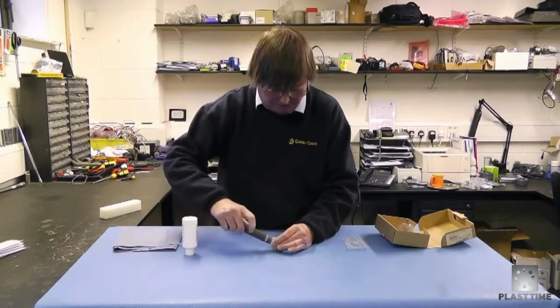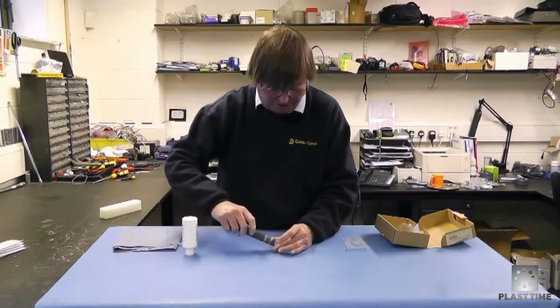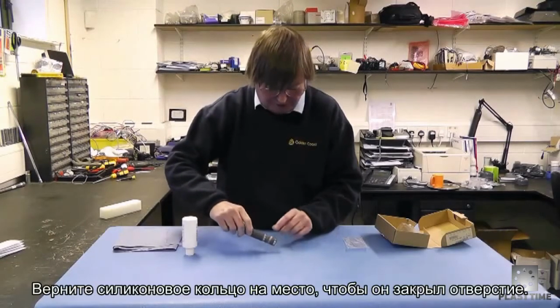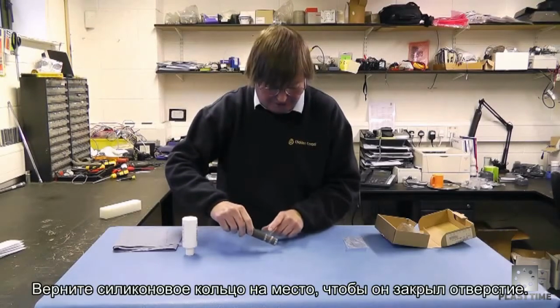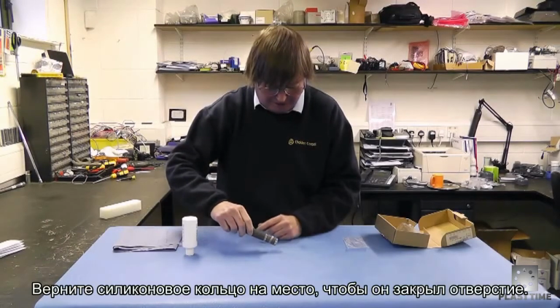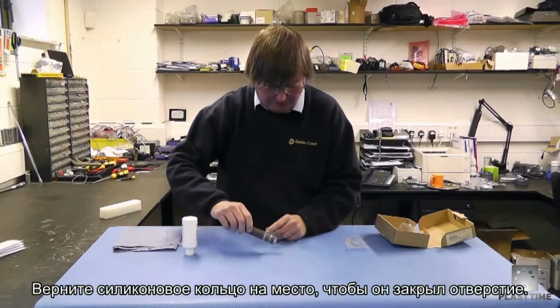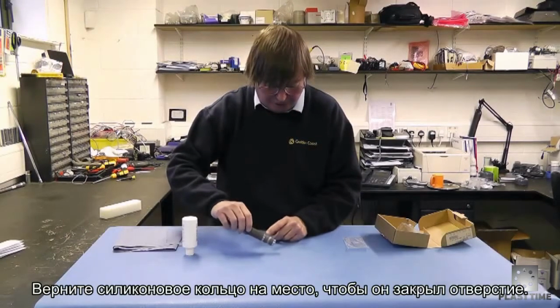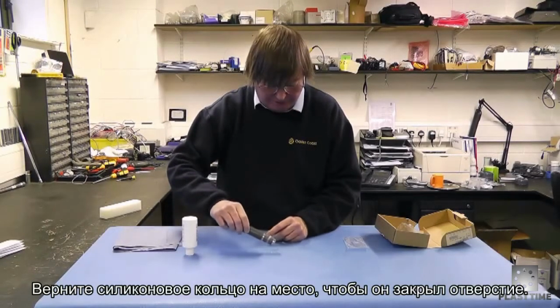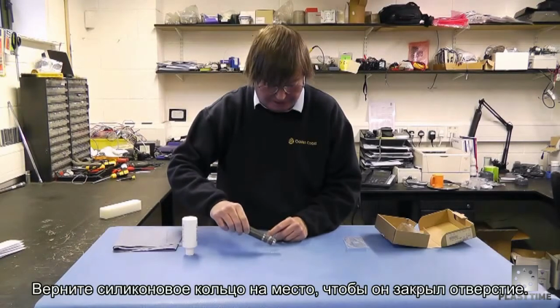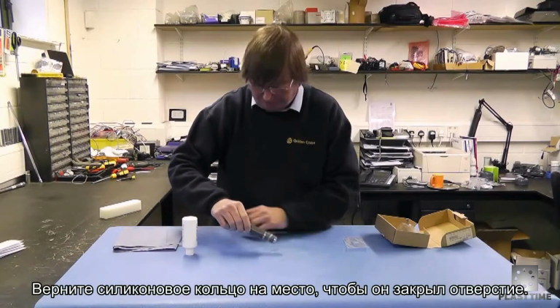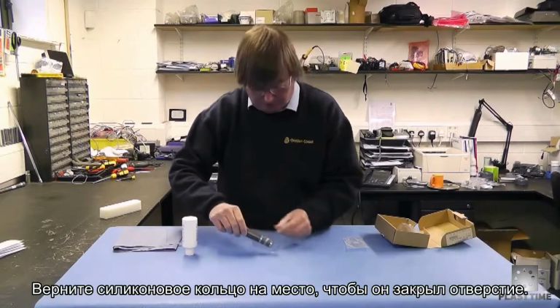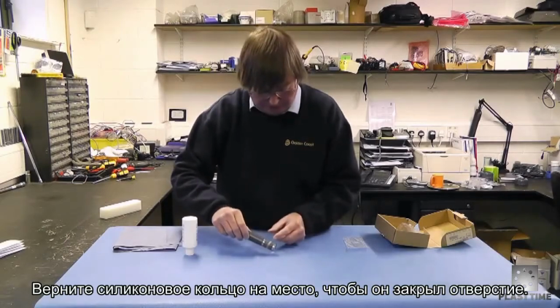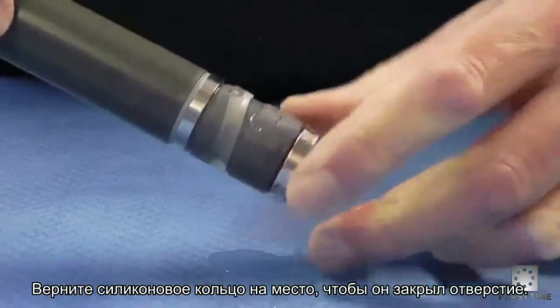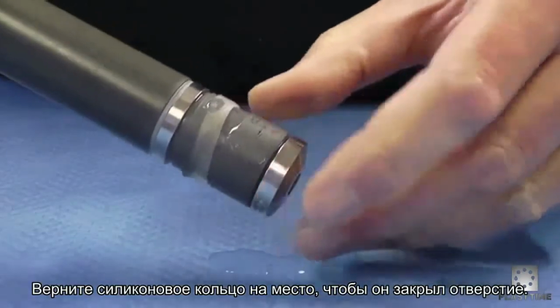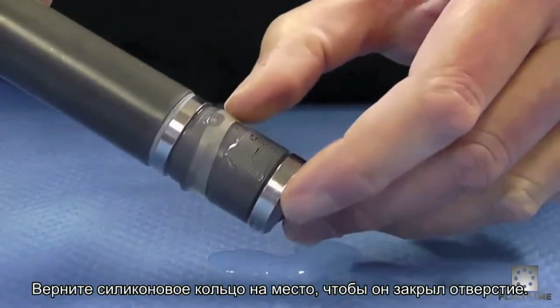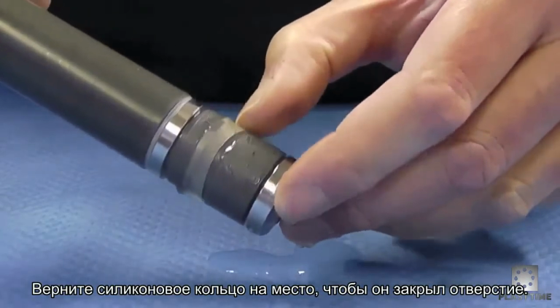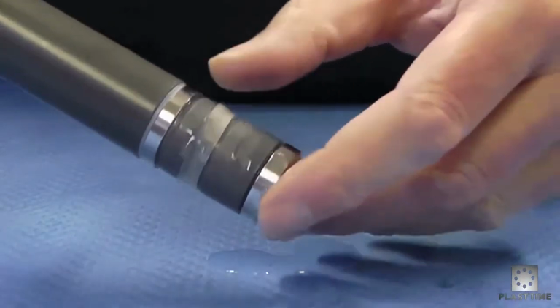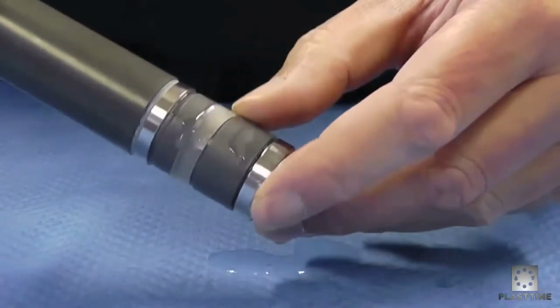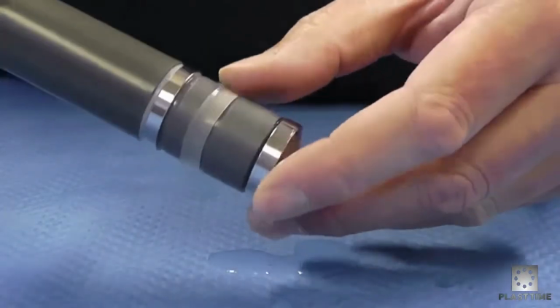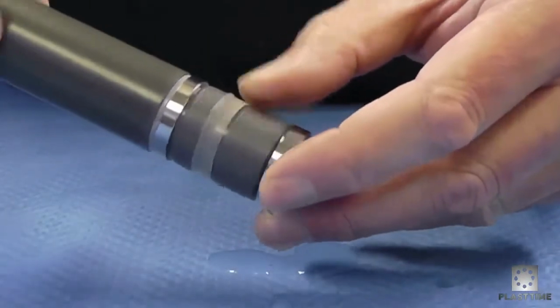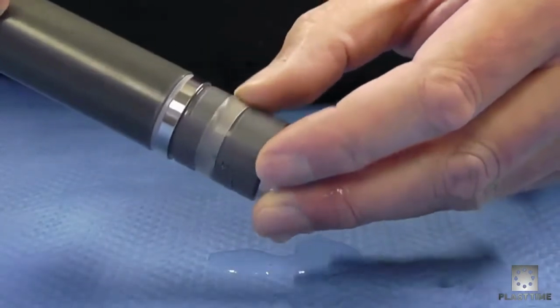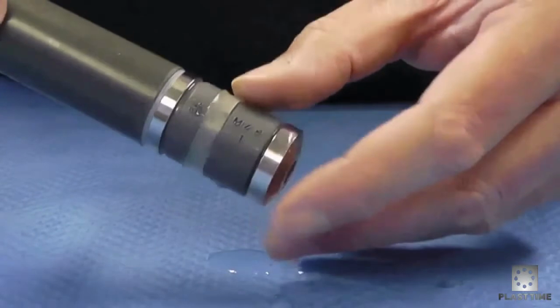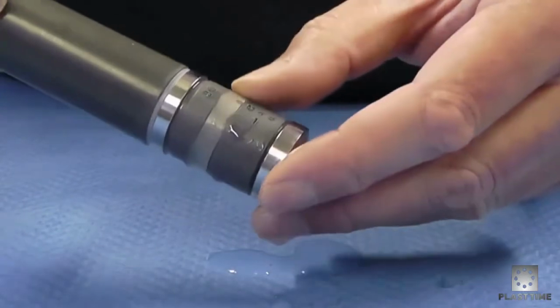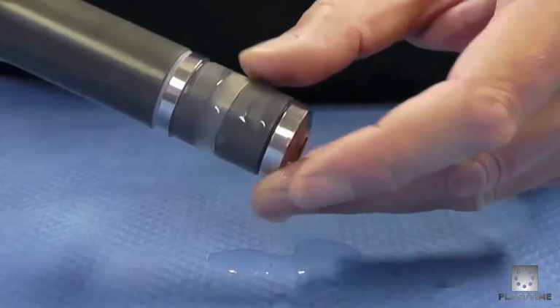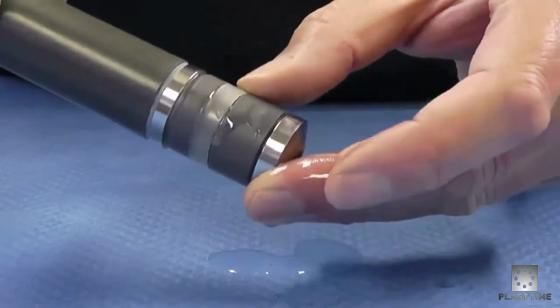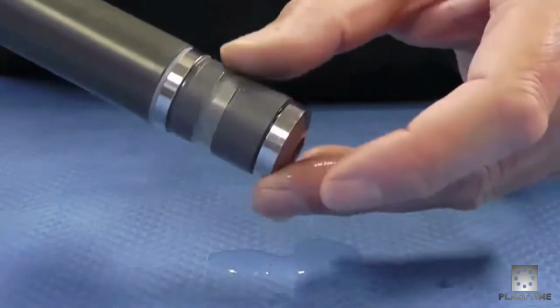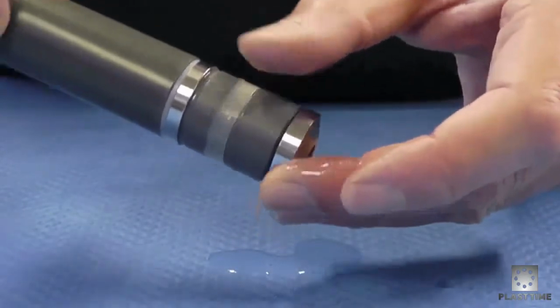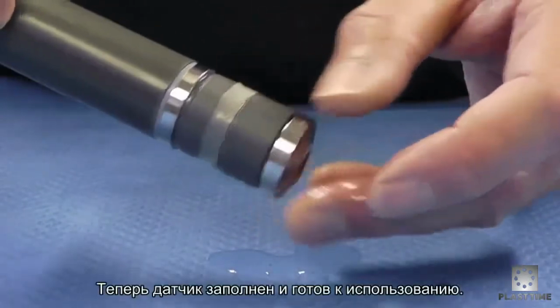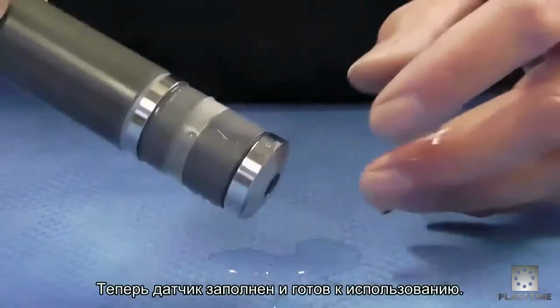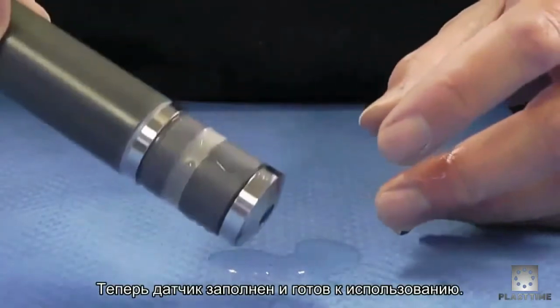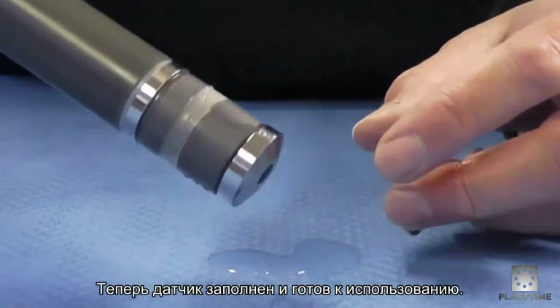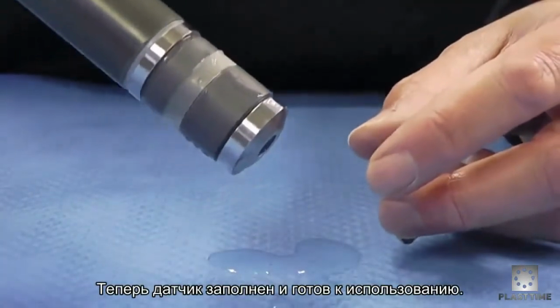As you can see, that's completely closed now. The gel has finished coming out, so we now push the silicon band back up over the hole and back in its position to seal the probe. The probe is now full of gel and ready to use.